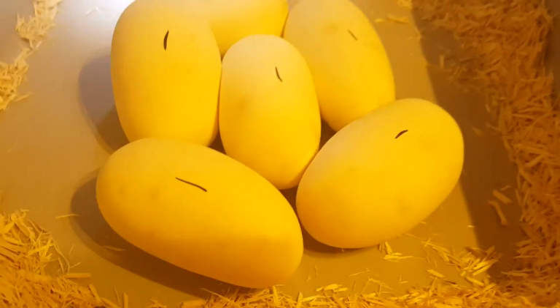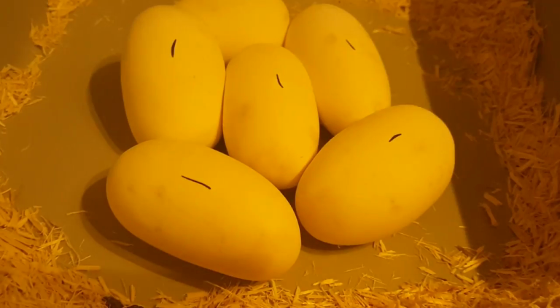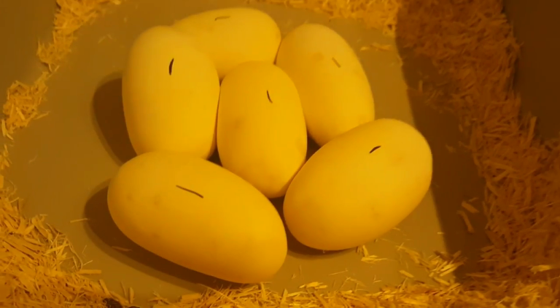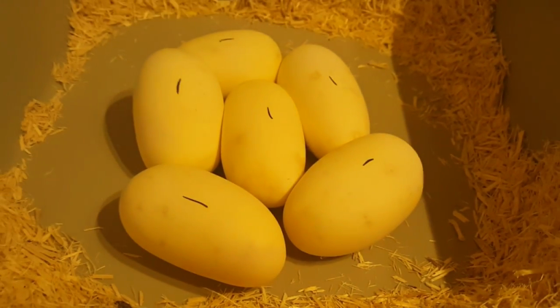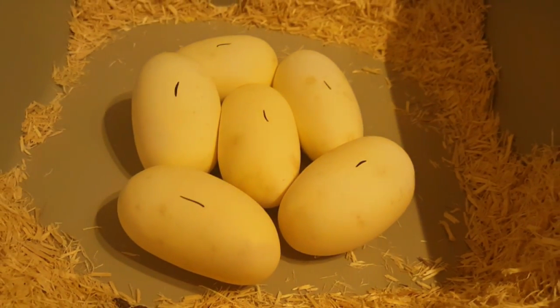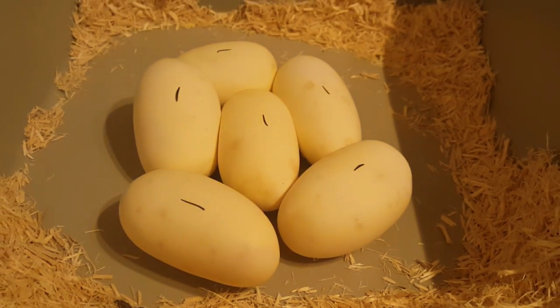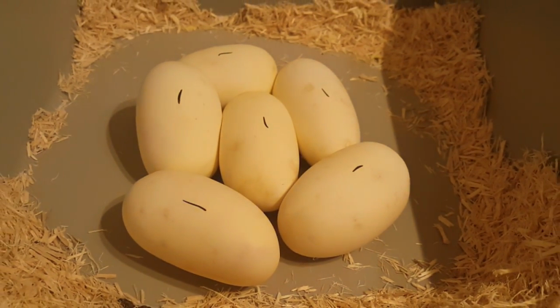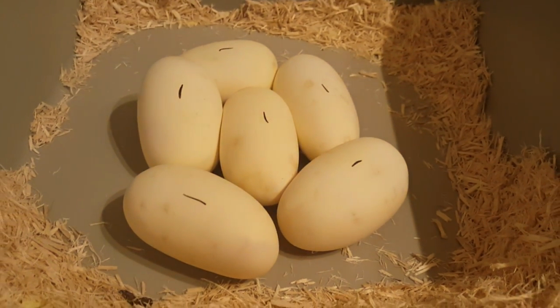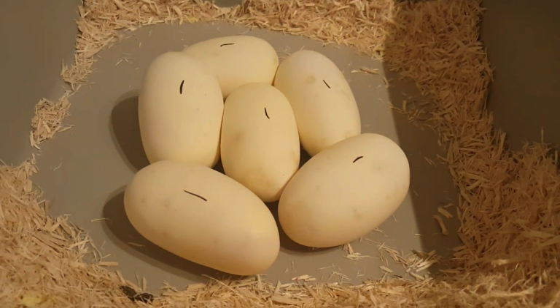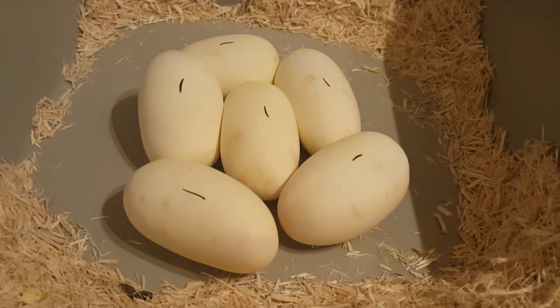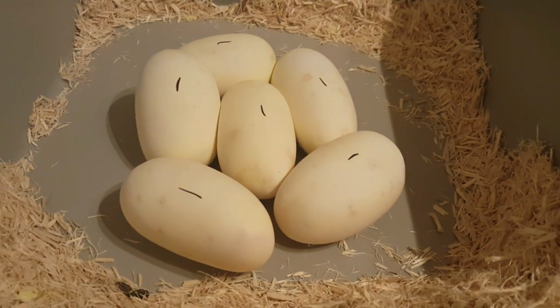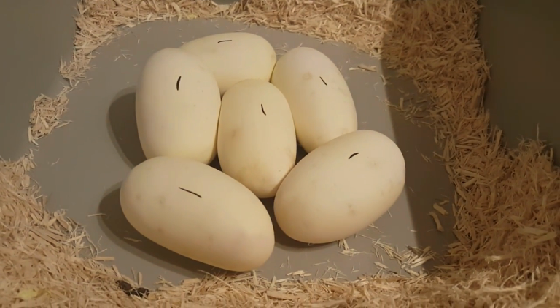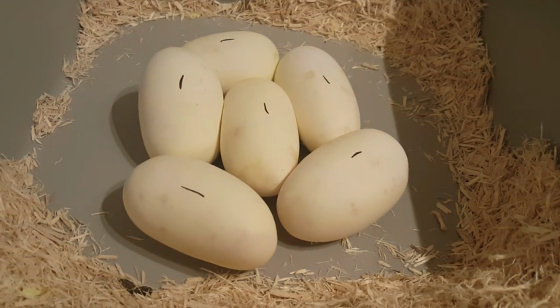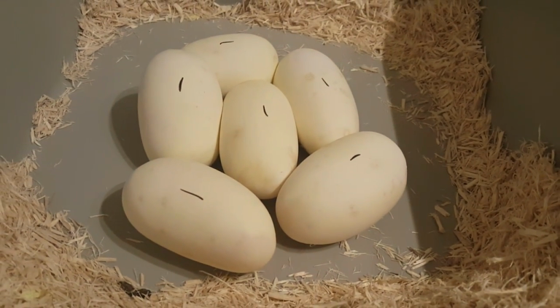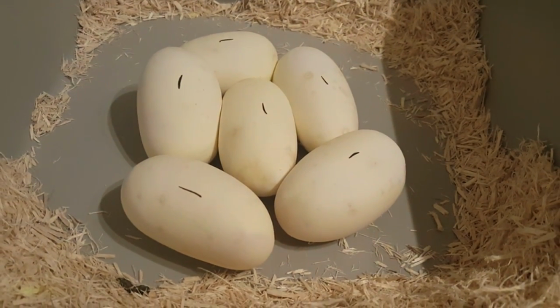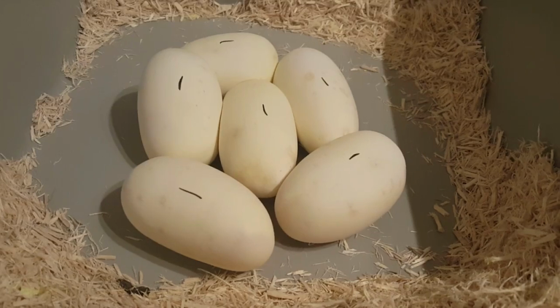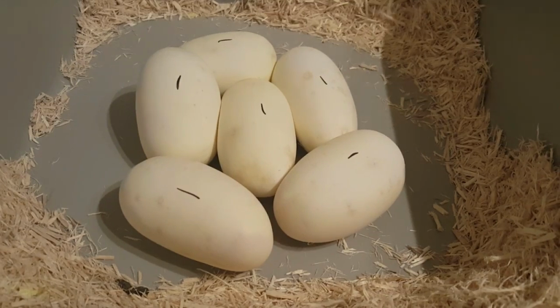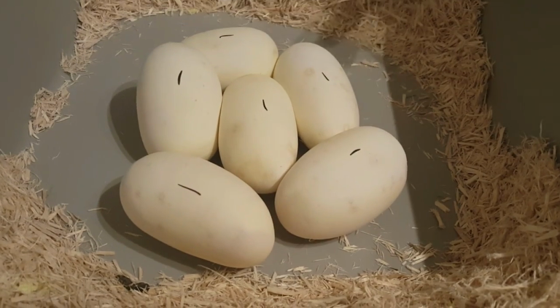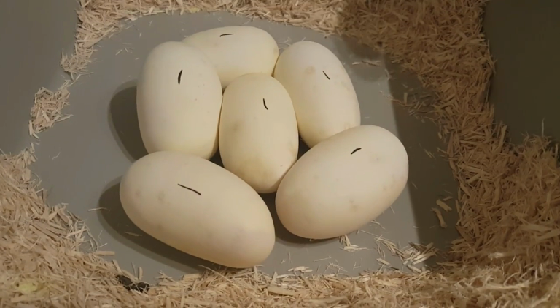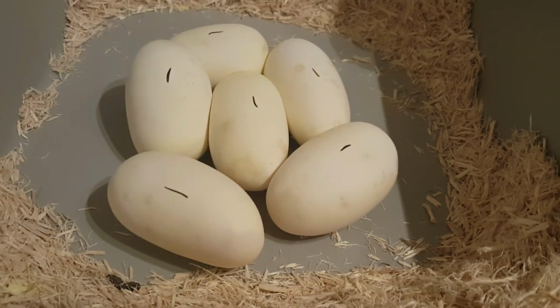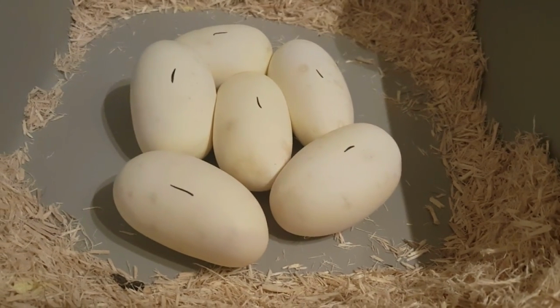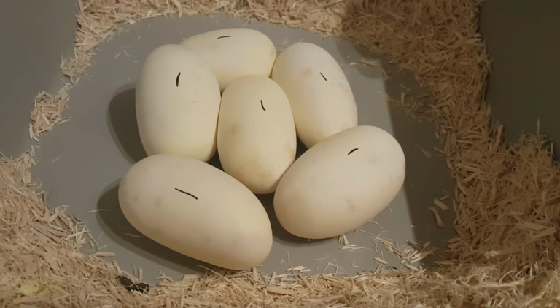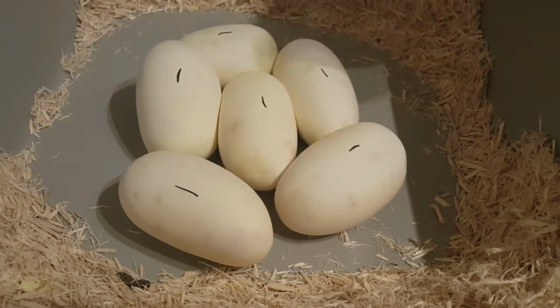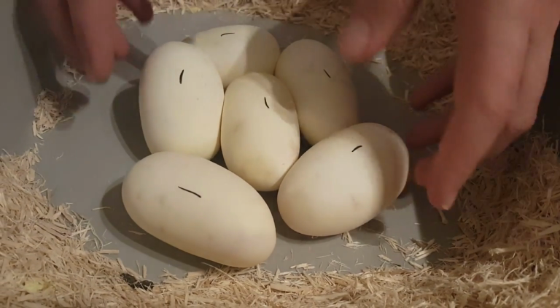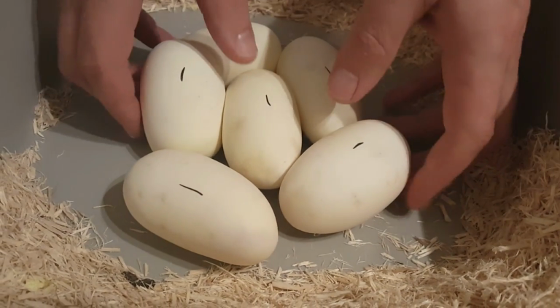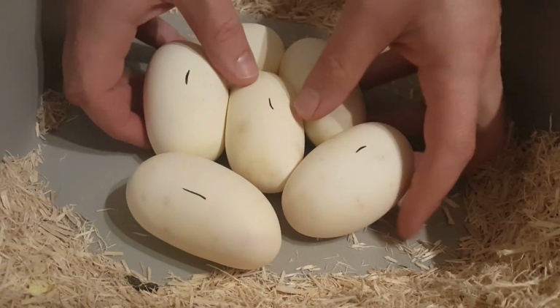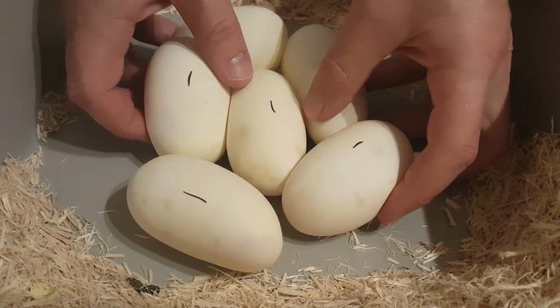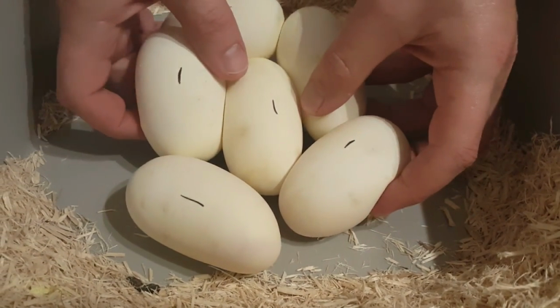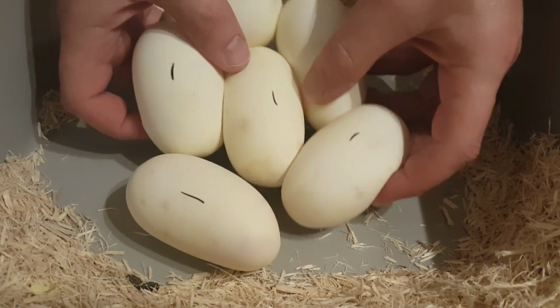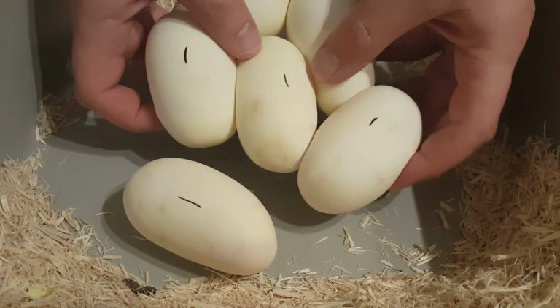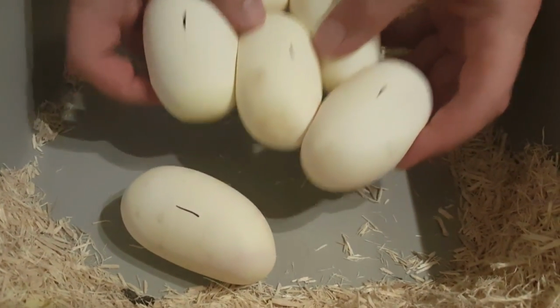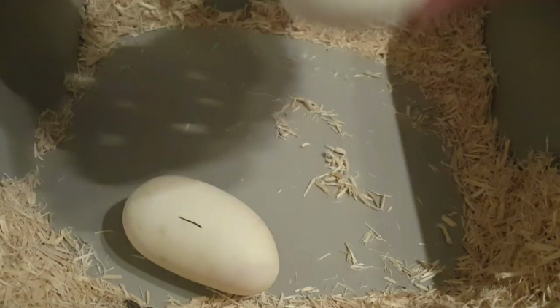Six fertile eggs — can't complain. She's a first-year mom, so I wasn't completely sure she'd even go this year. I'm just glad she laid something.